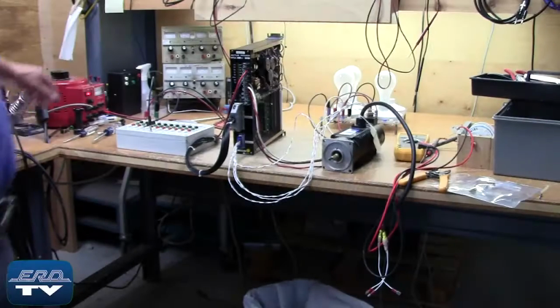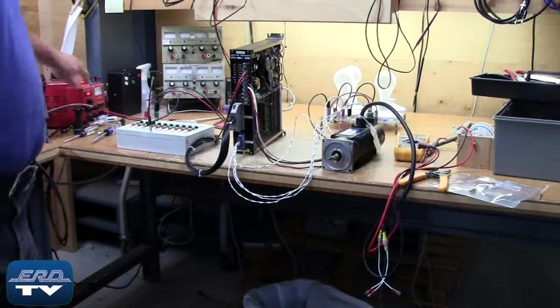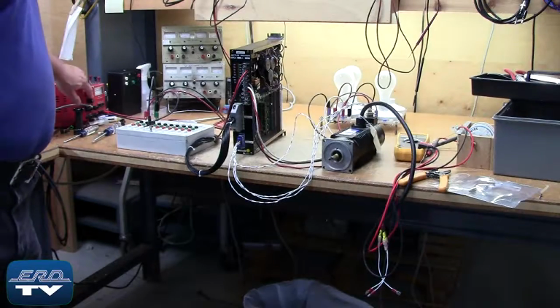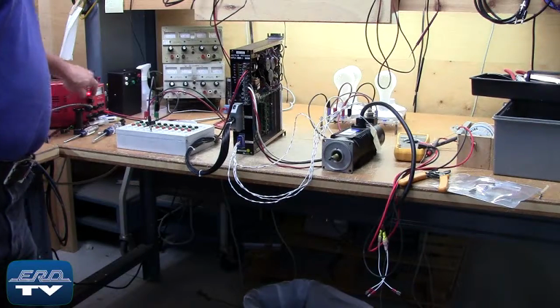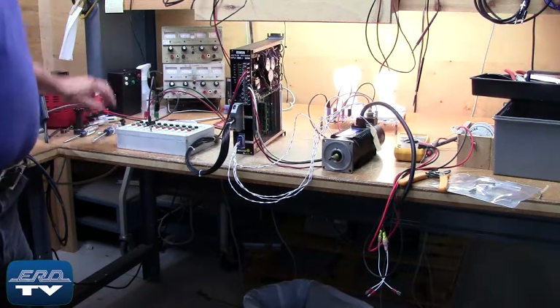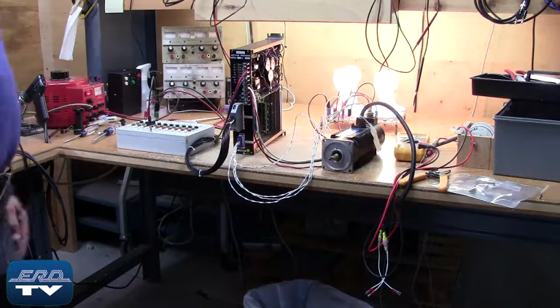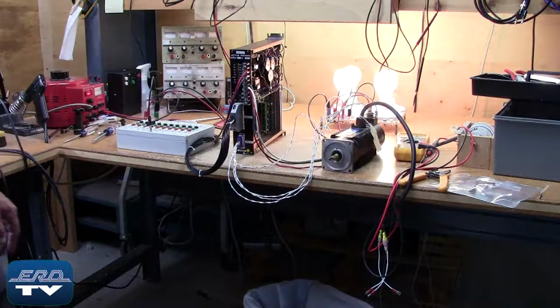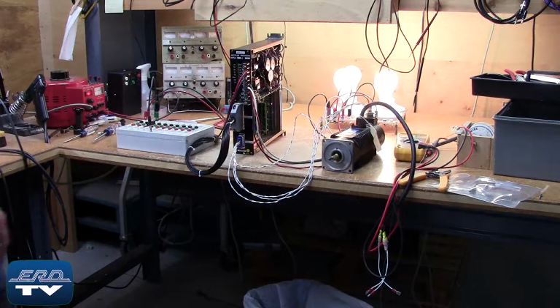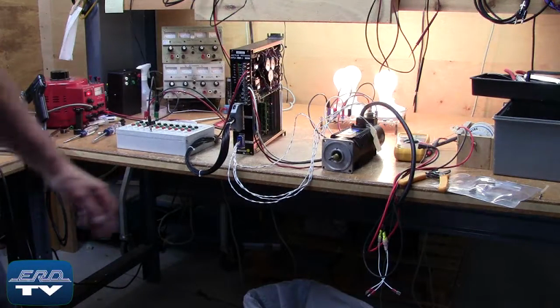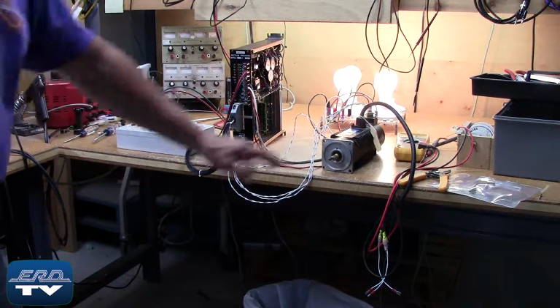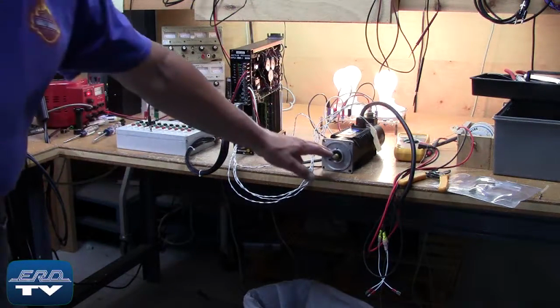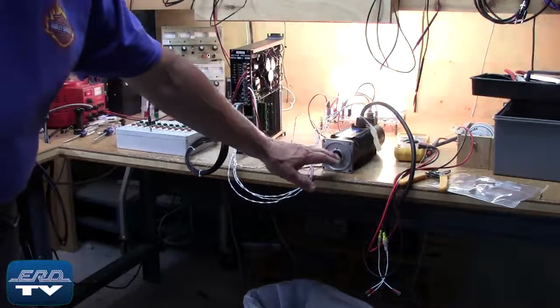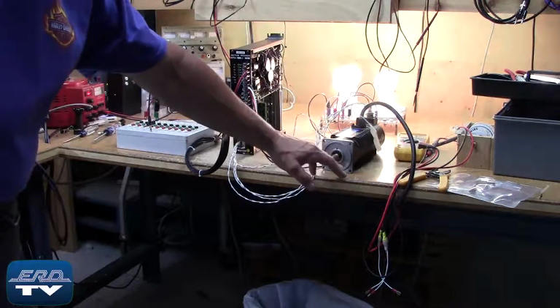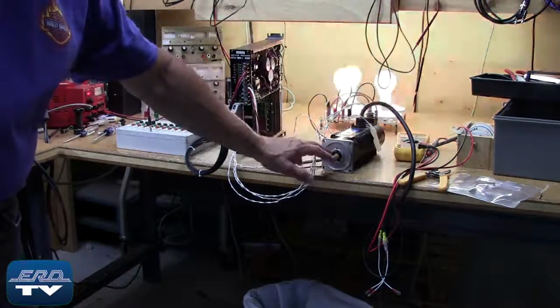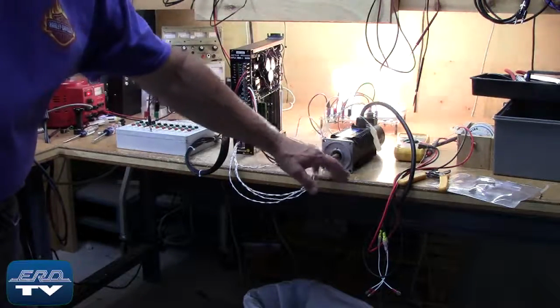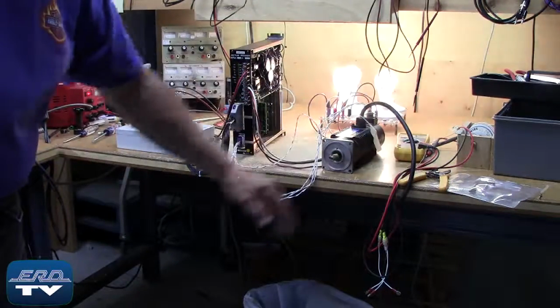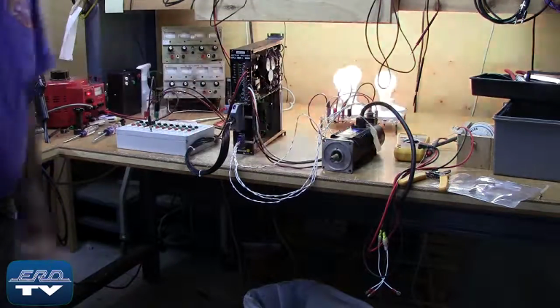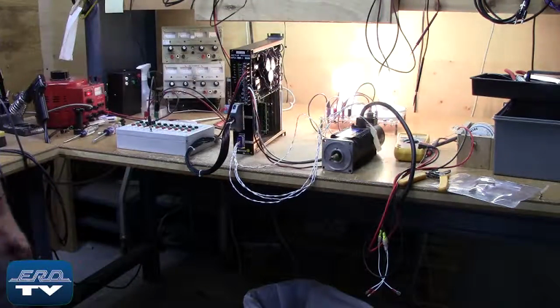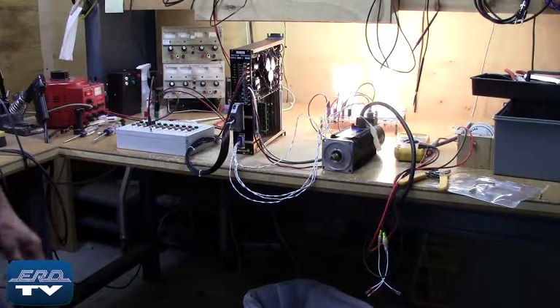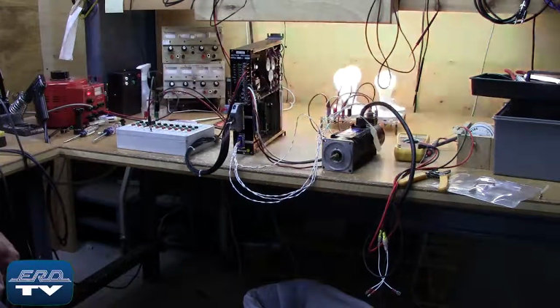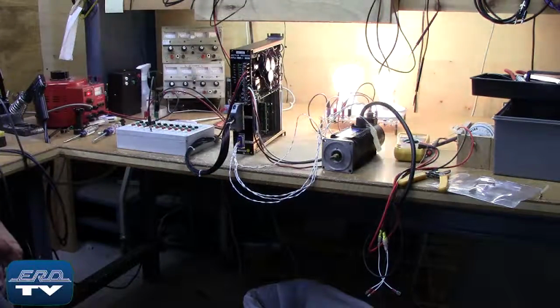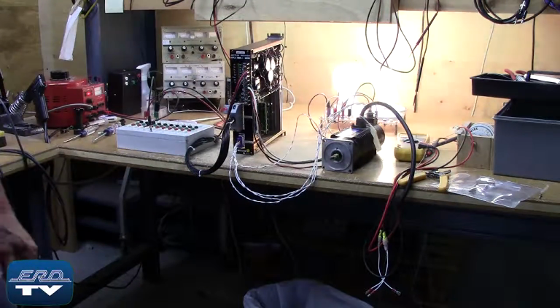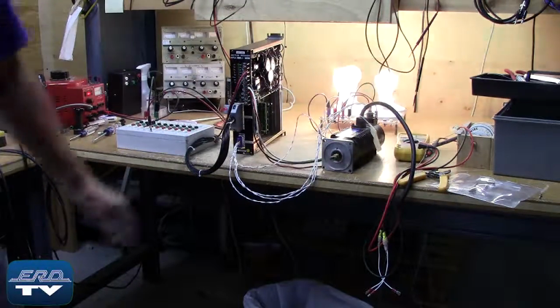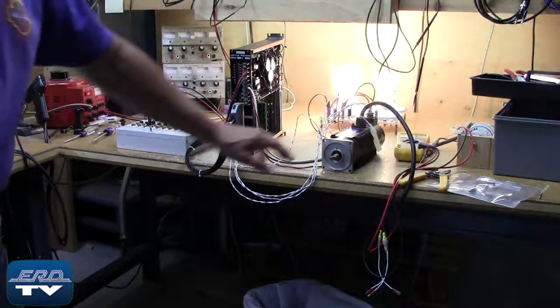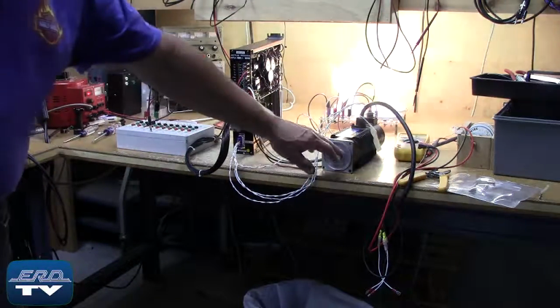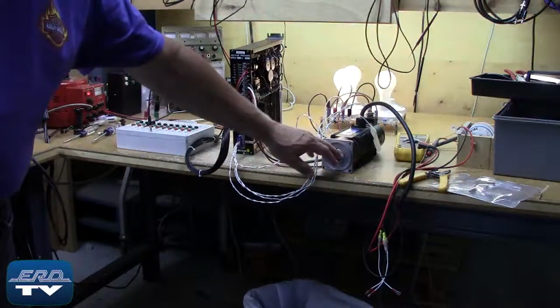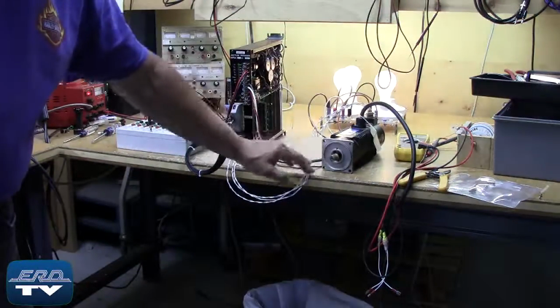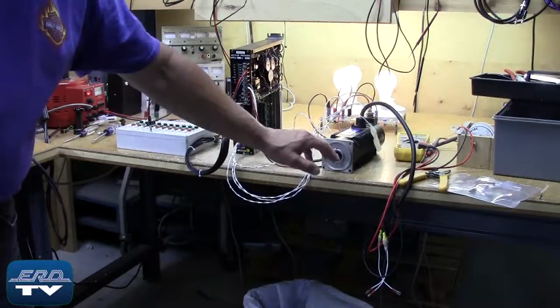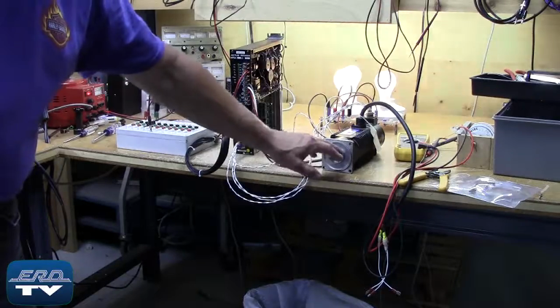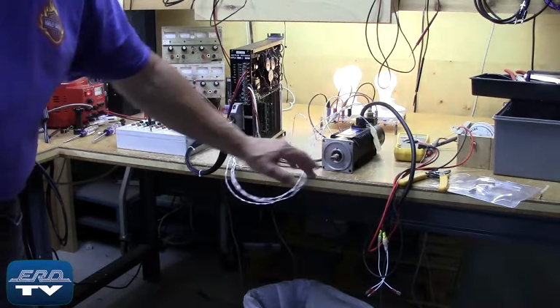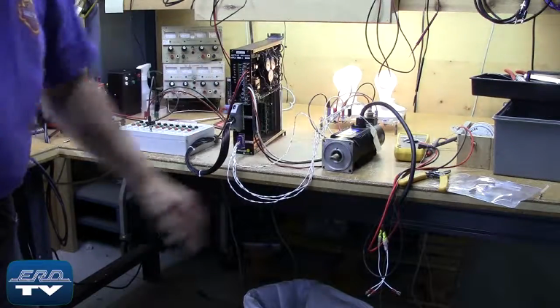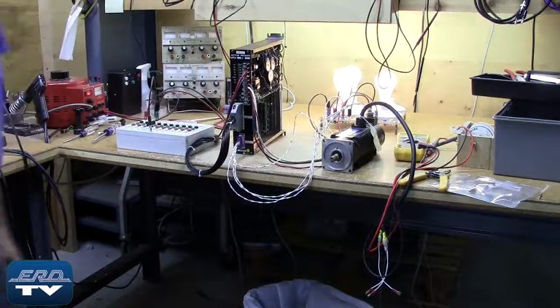ERD repairs AC servo drives like this one made by Niki Denso, as well as all other industrial electronics. We also offer a same-day quote on all of our repairs.